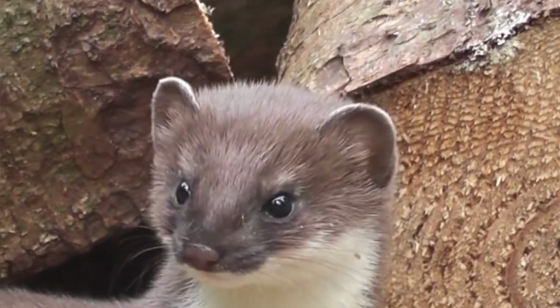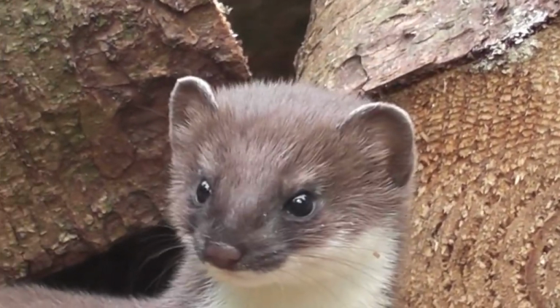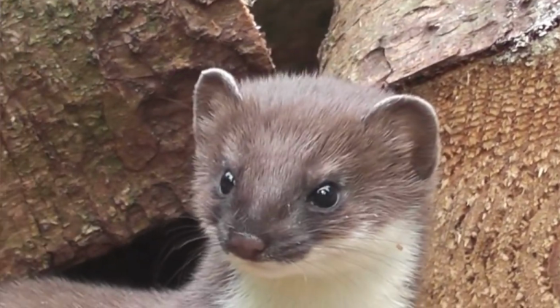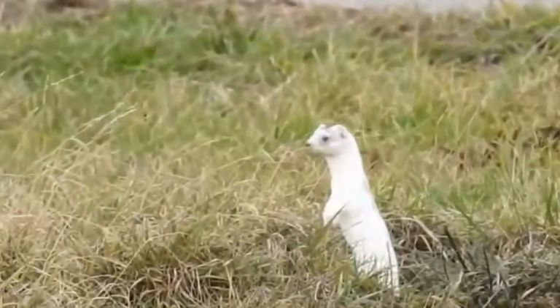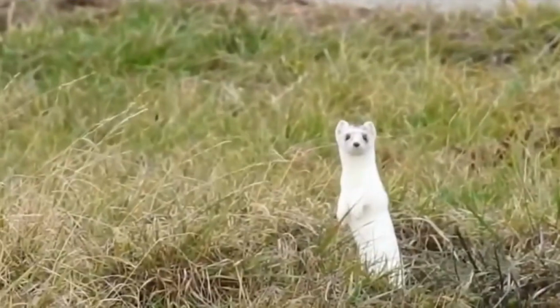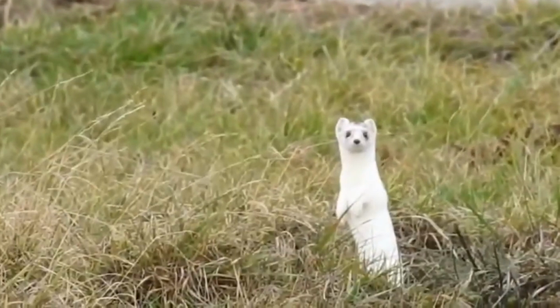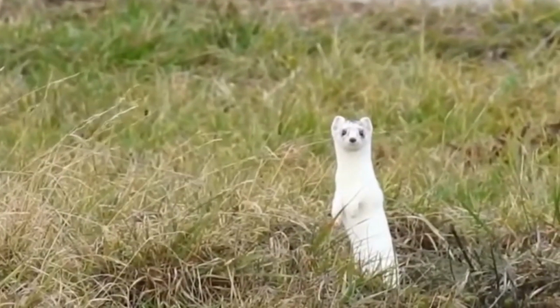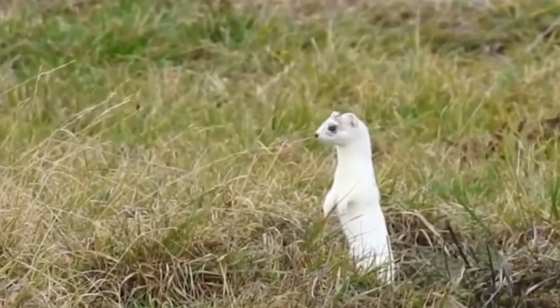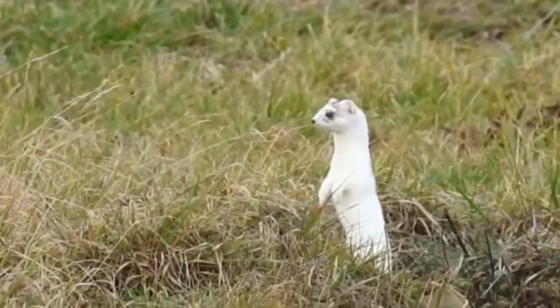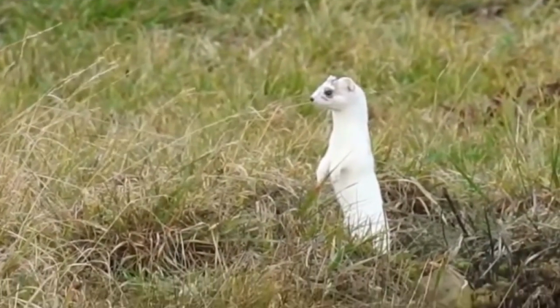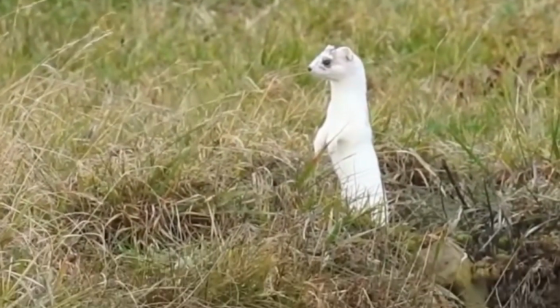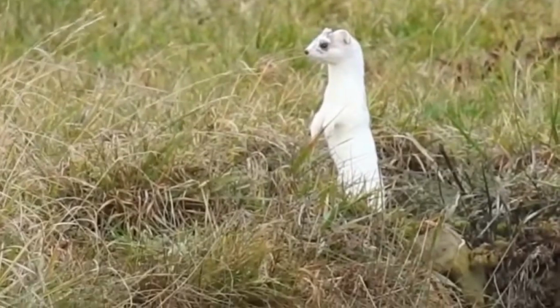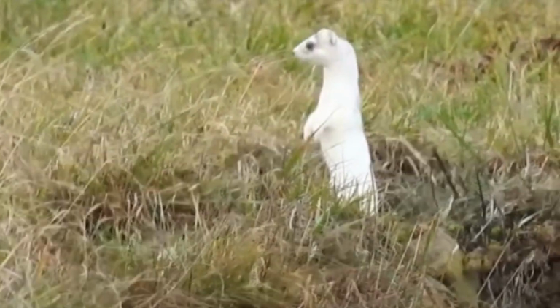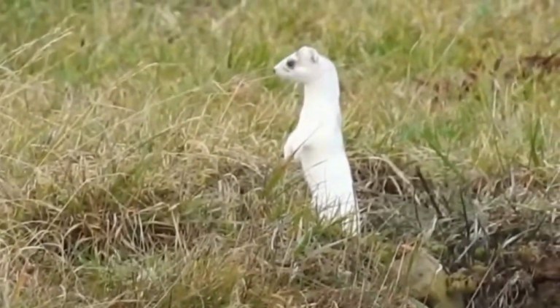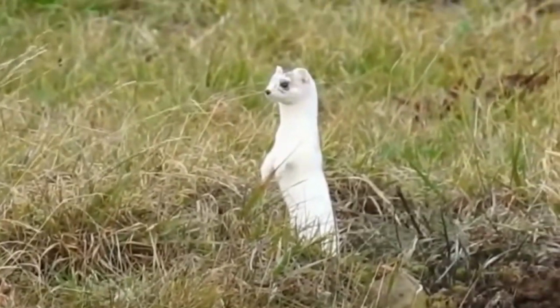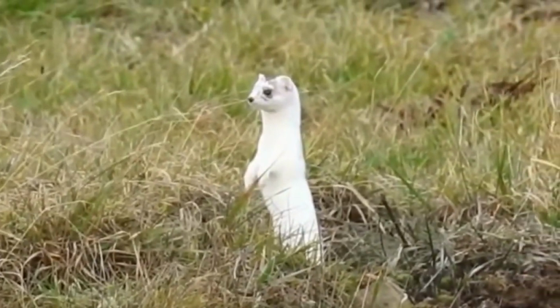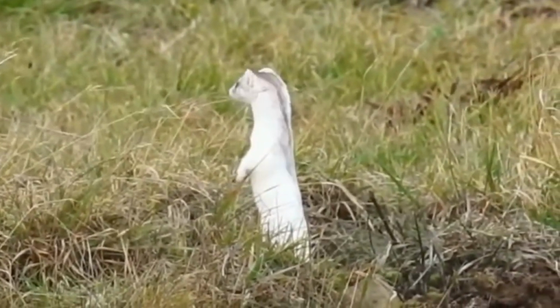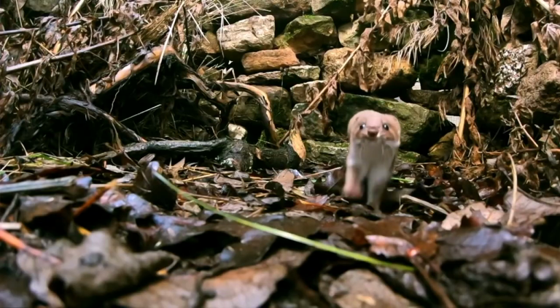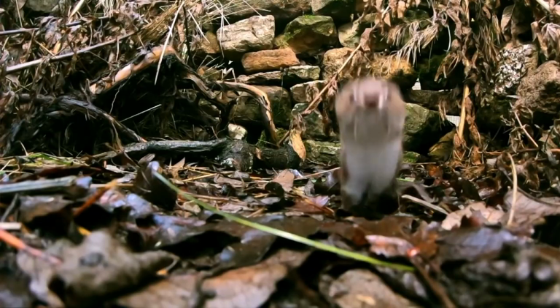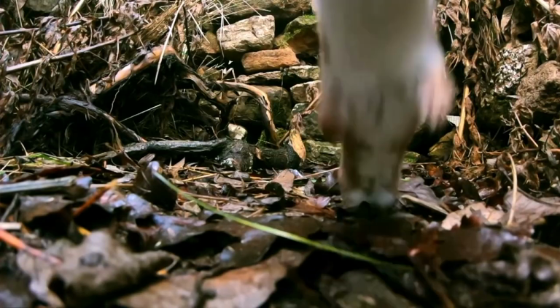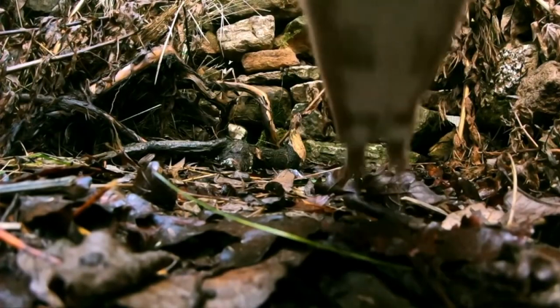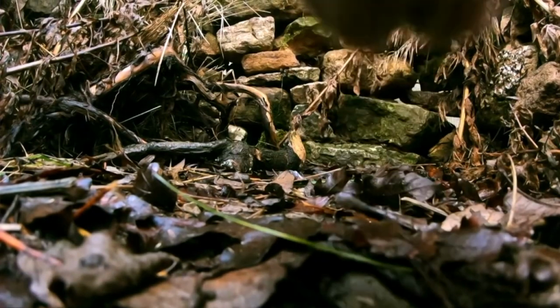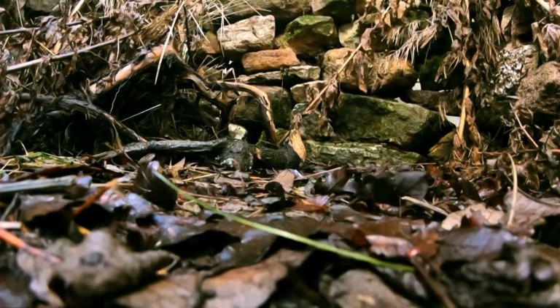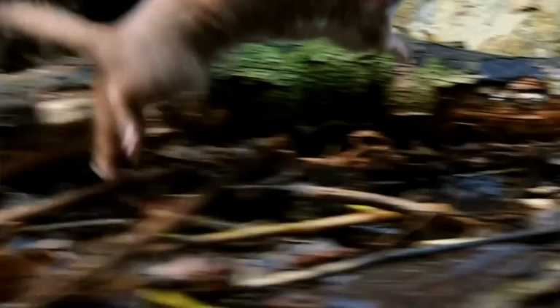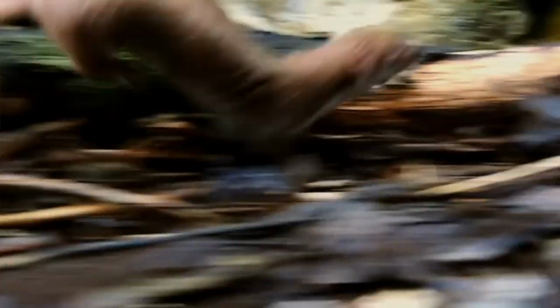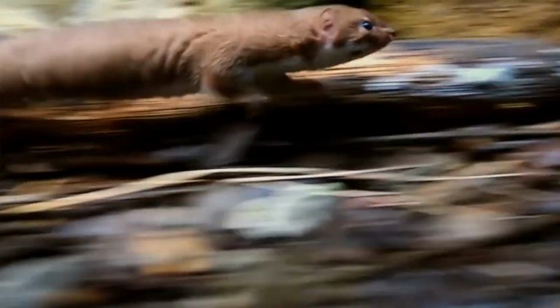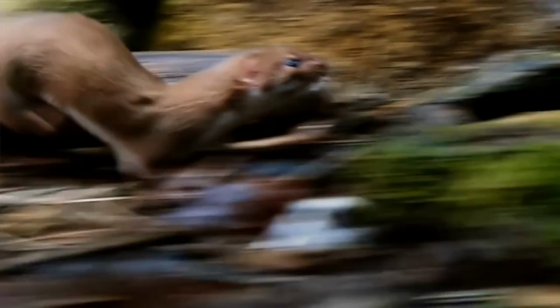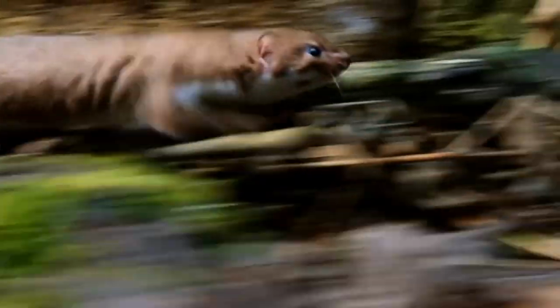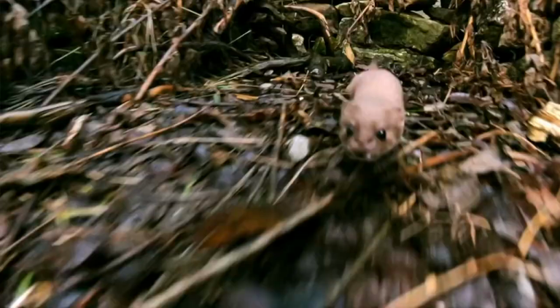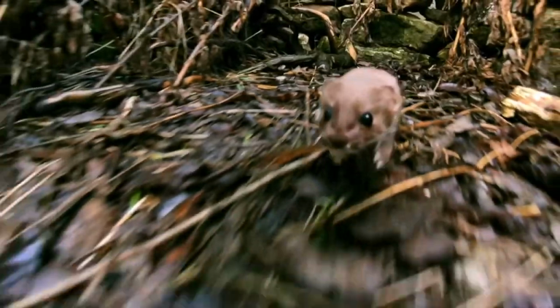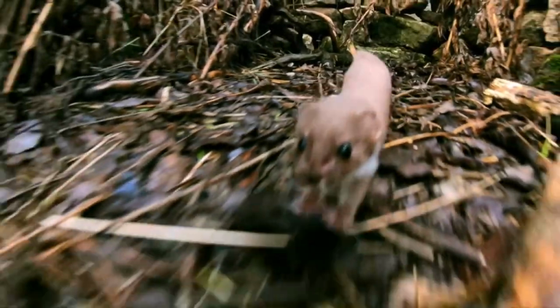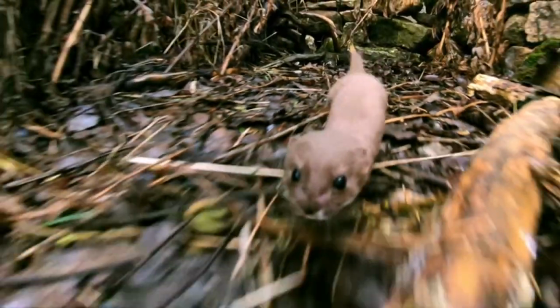In North America, there are the long-tailed weasels, the short-tailed weasels, and the least weasels. They are small carnivores with elongated slender bodies, long necks, and short limbs.